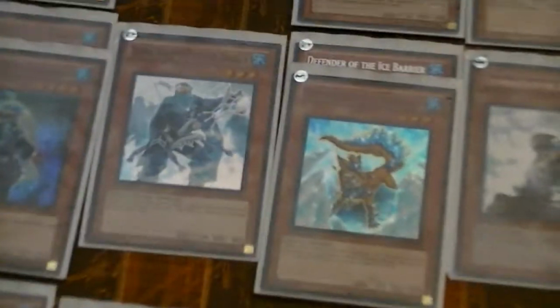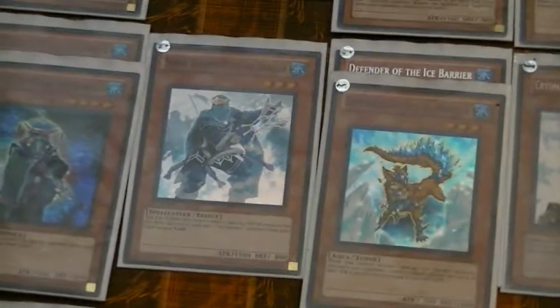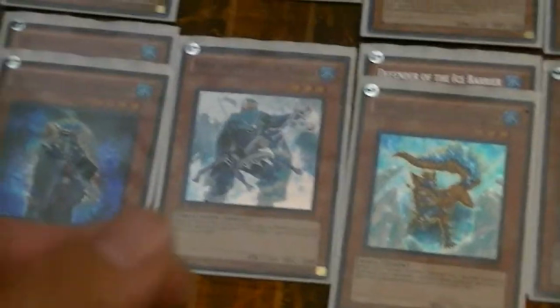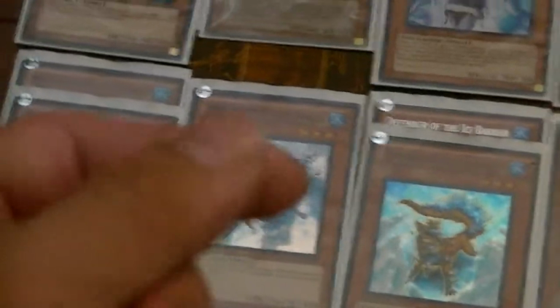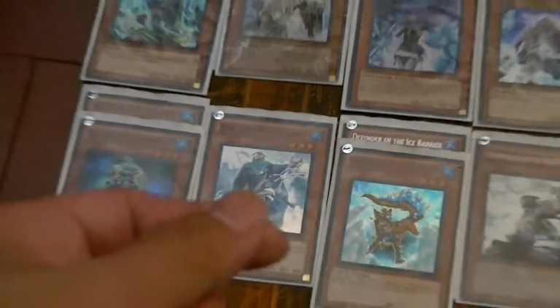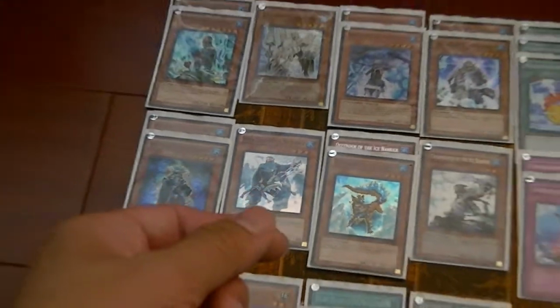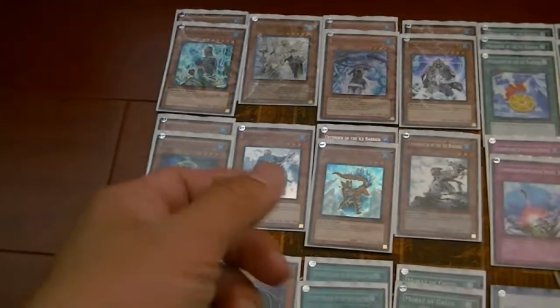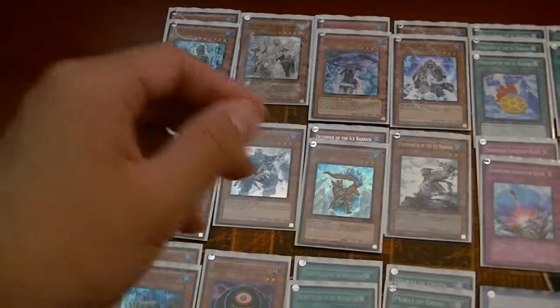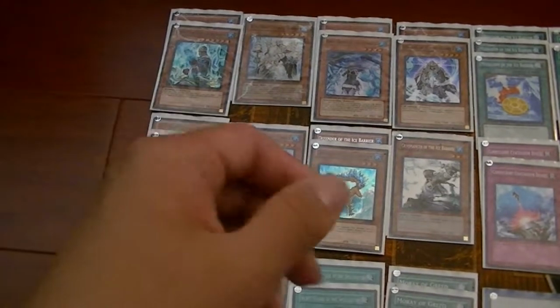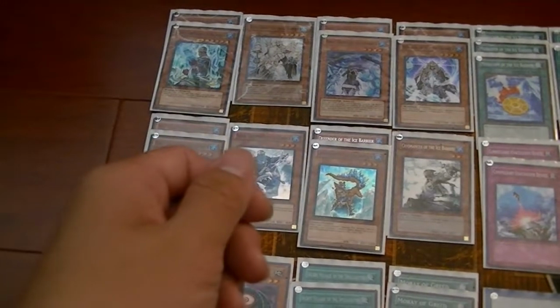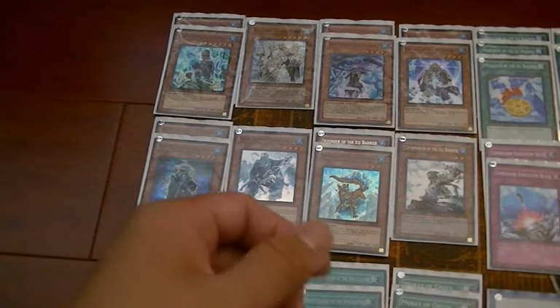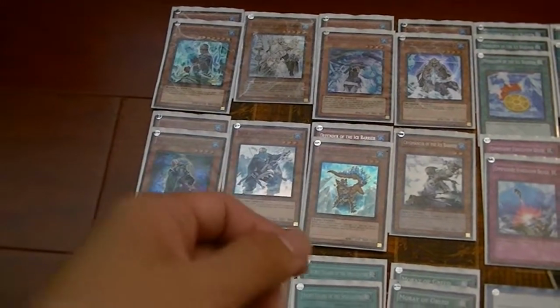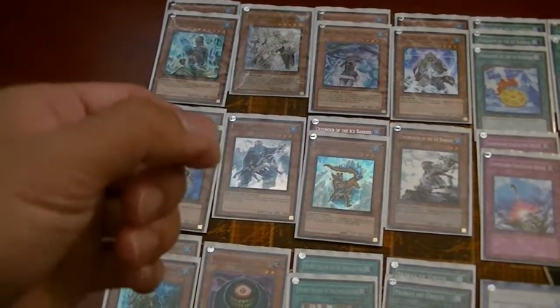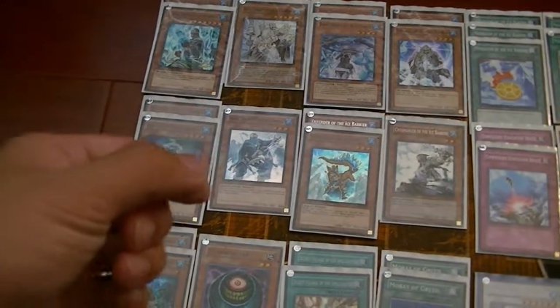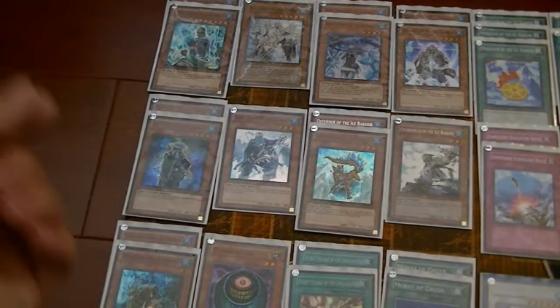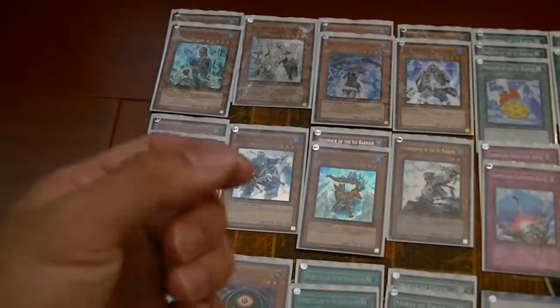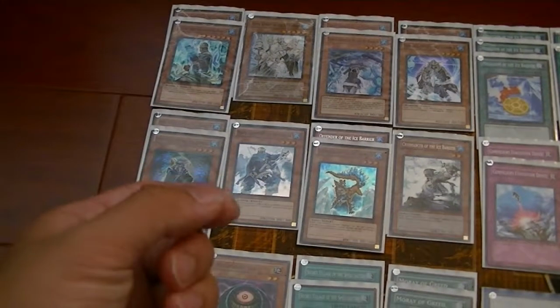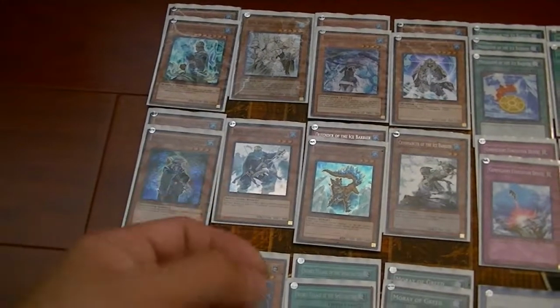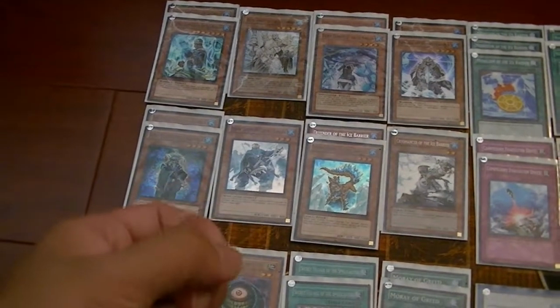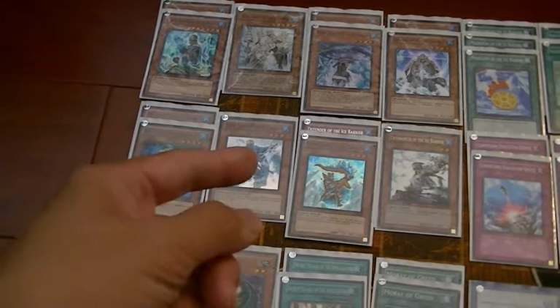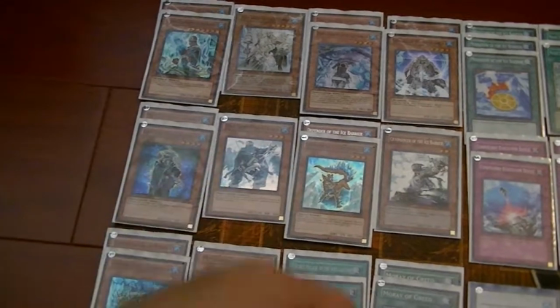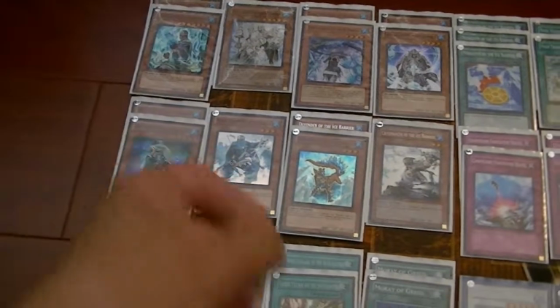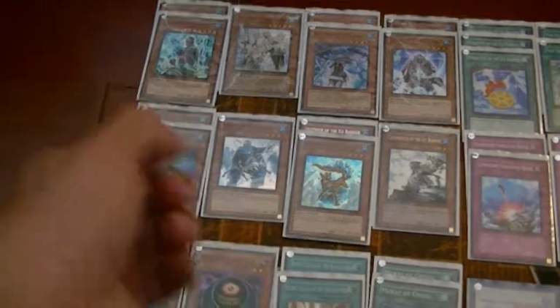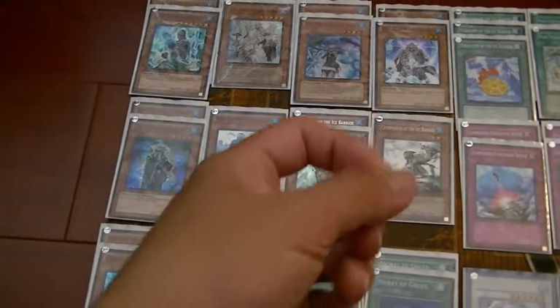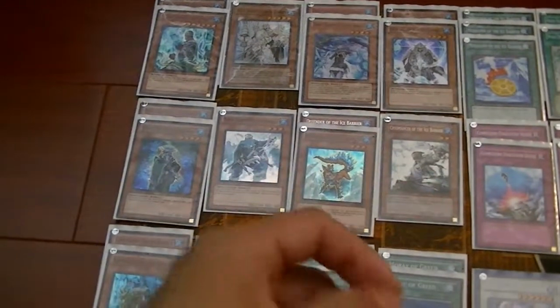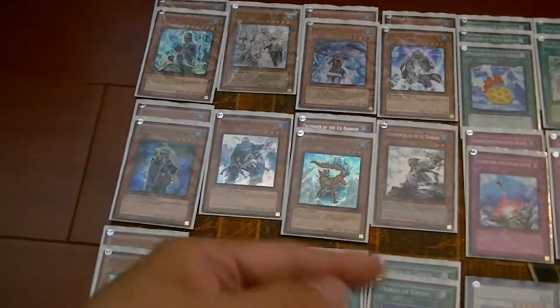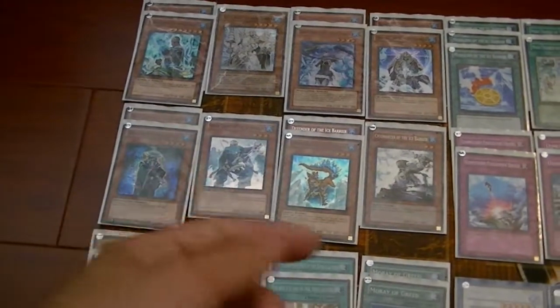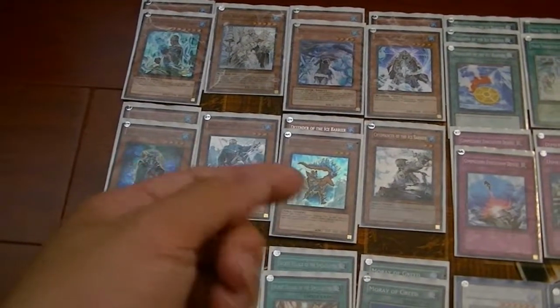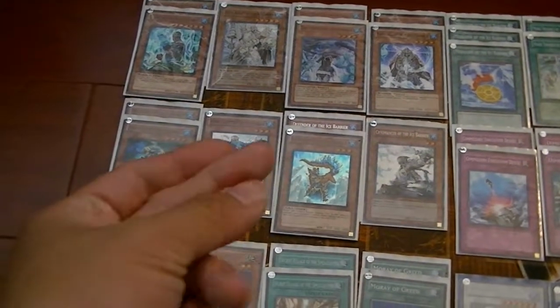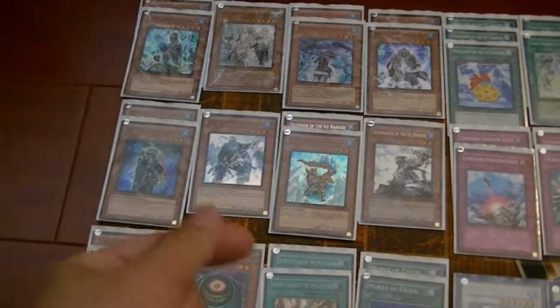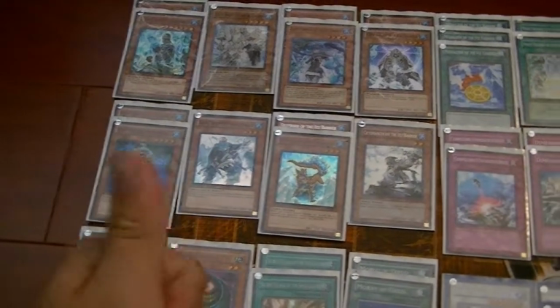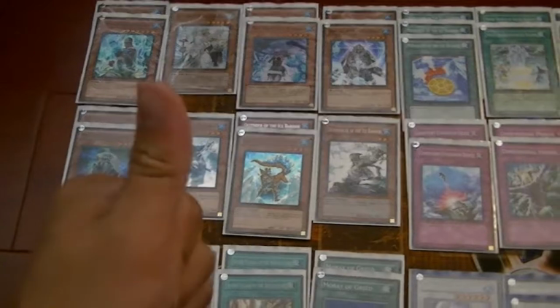Shock Troops — once per turn, you can tribute this guy to kill any number of Water Monsters. Presumably you can kill your own monsters, but if your opponent has a Trishula or a Brionac, just summon him, kill it, and get it over with. Then you search whatever Ice Barrier you need, so it's useful.